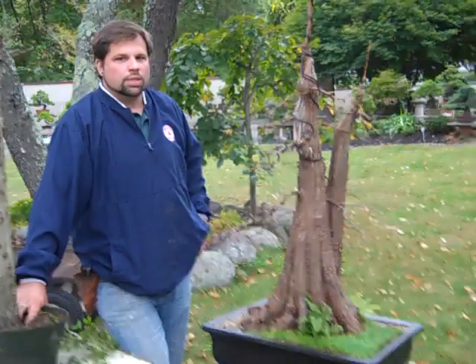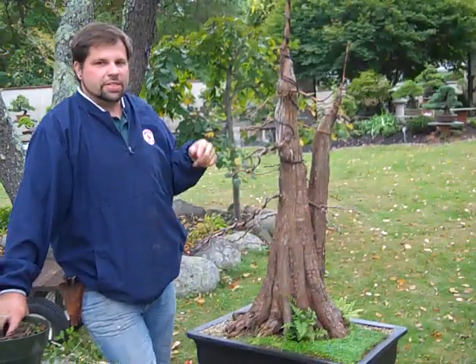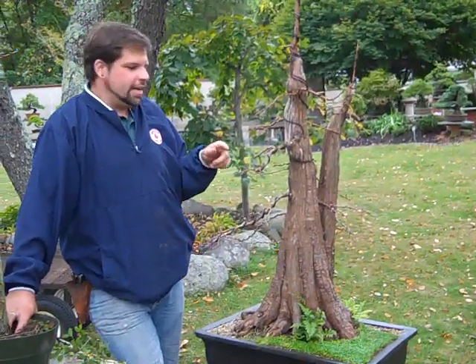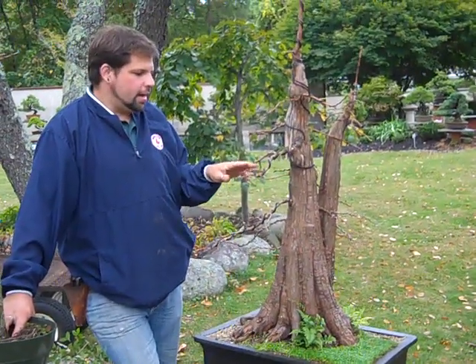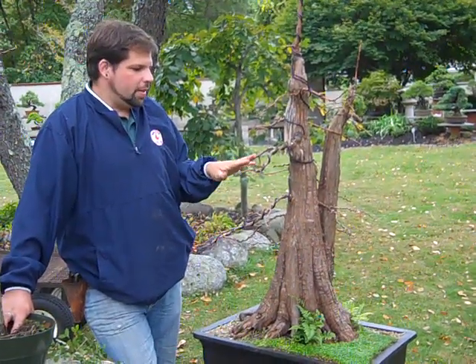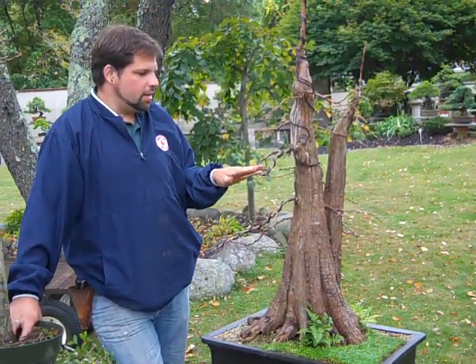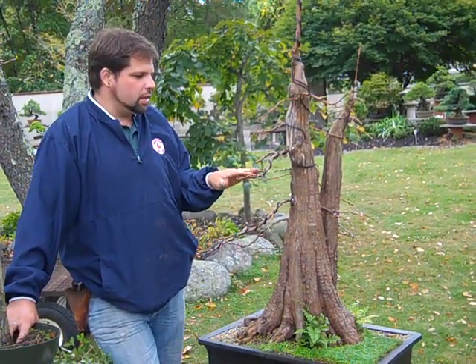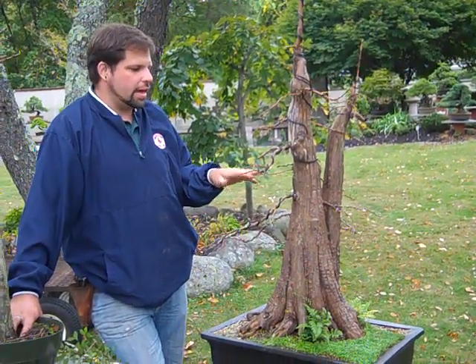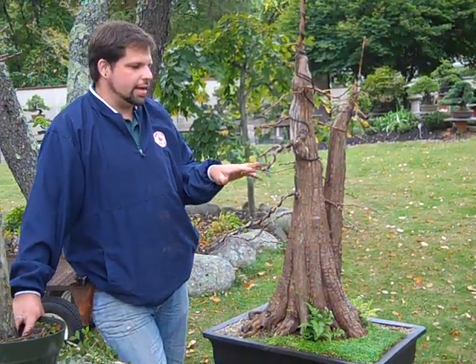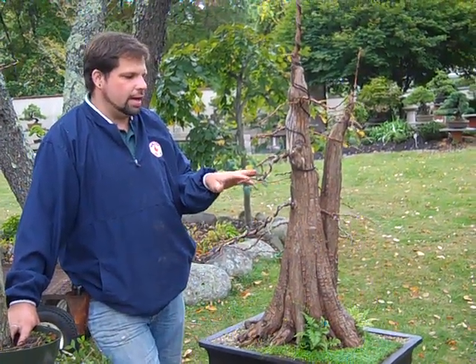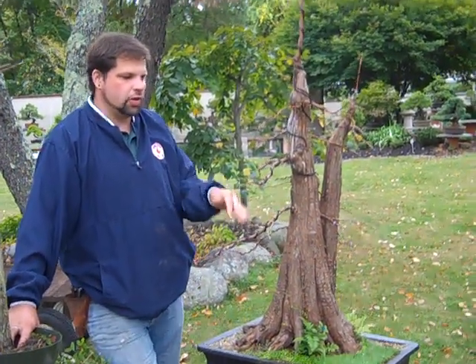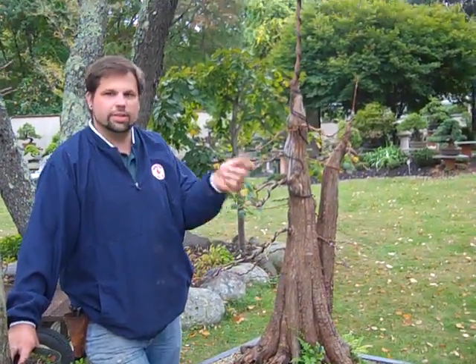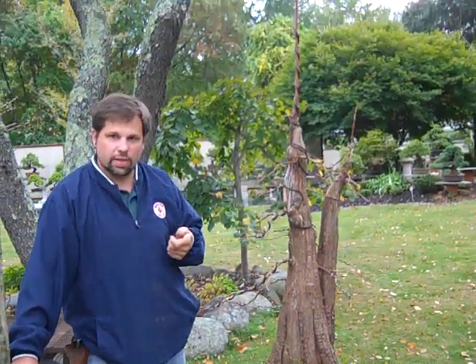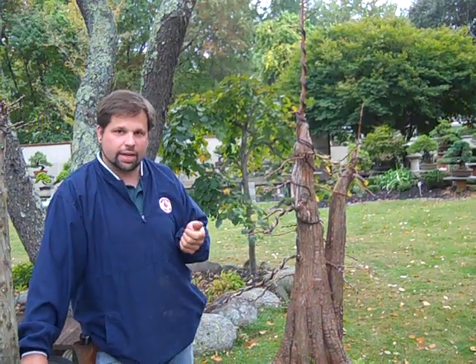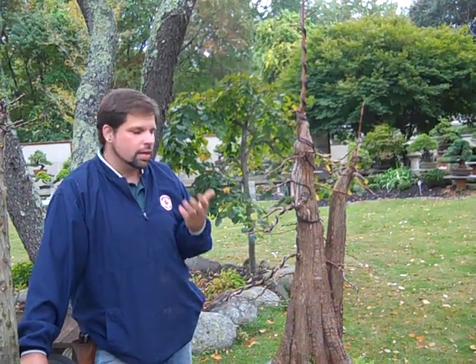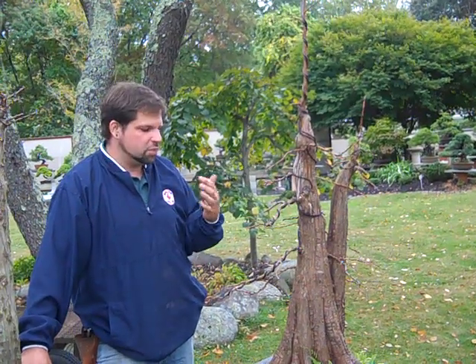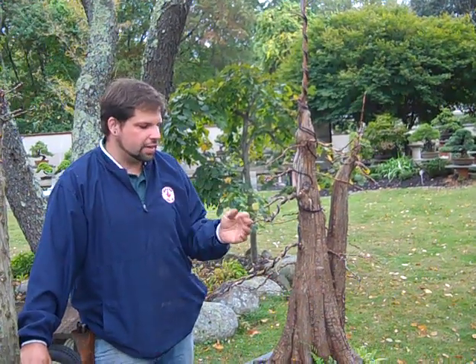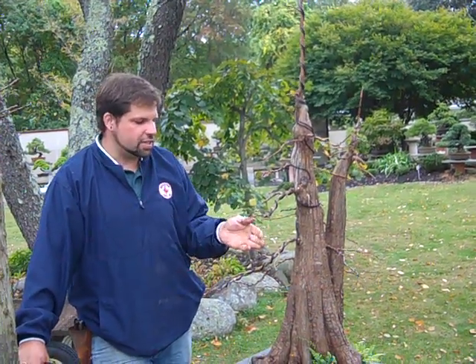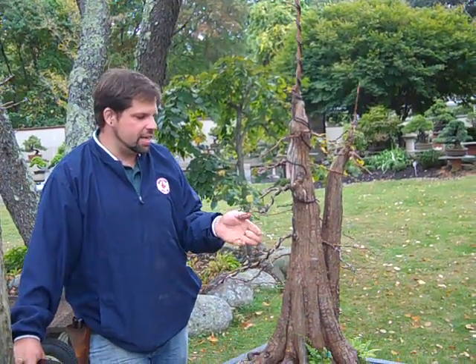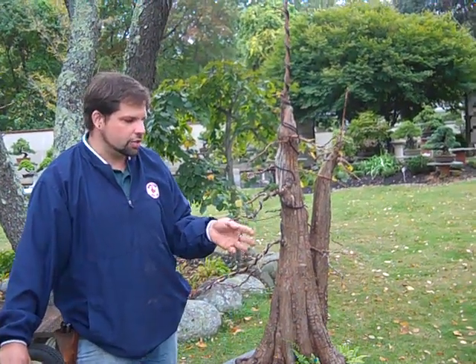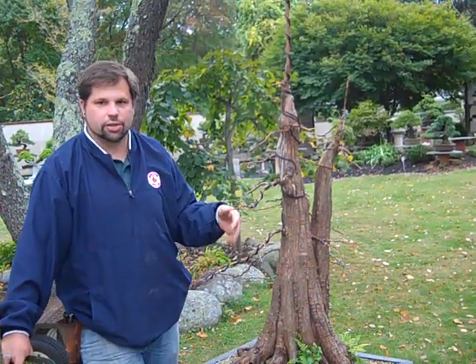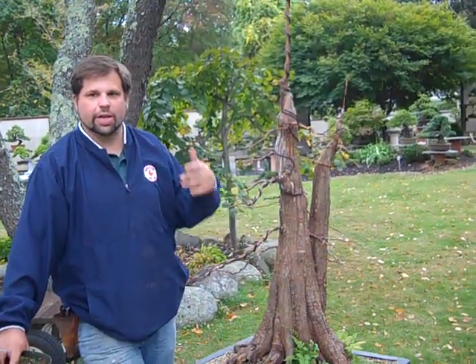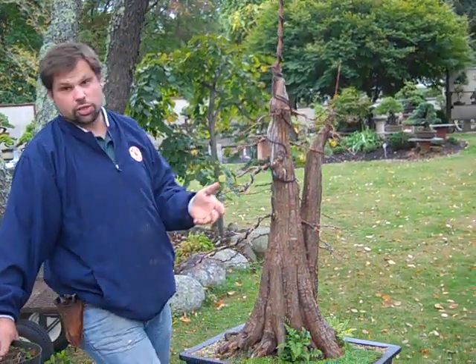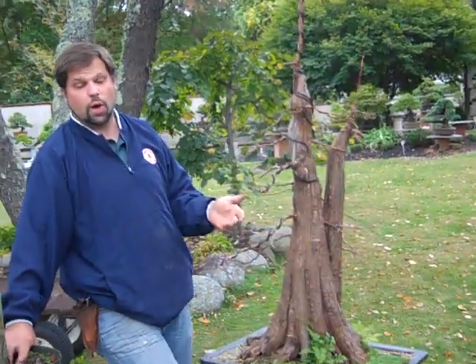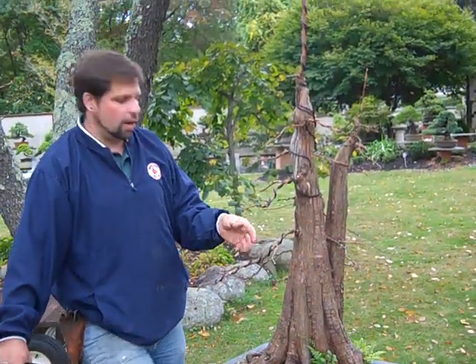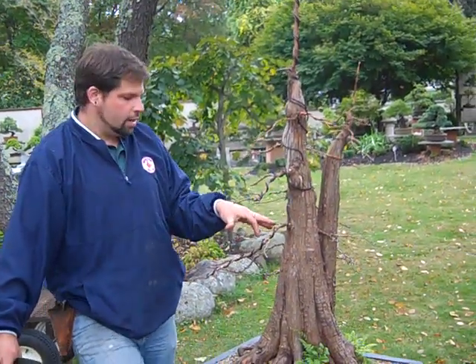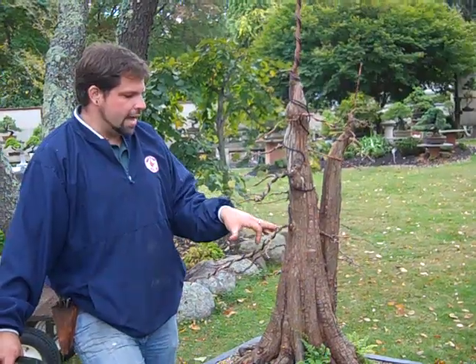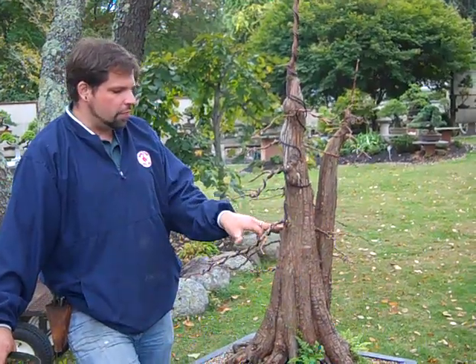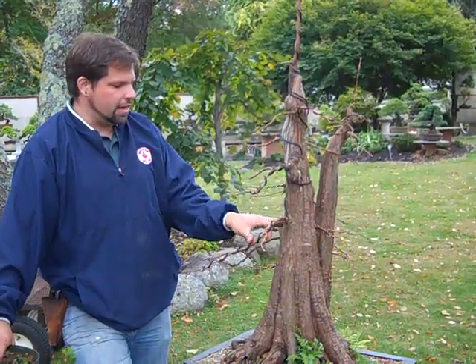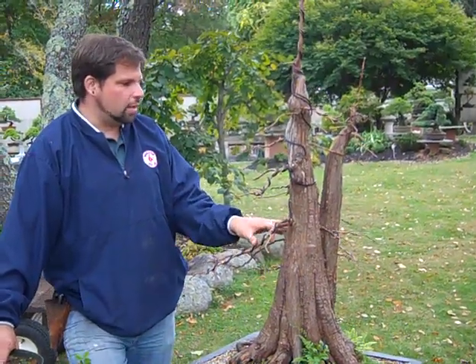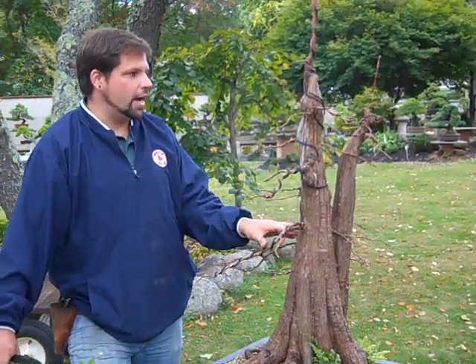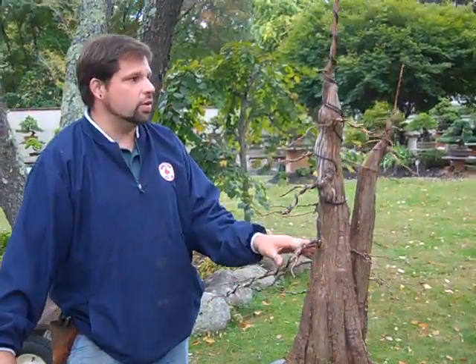This tree is the one shown earlier being defoliated so we could see the structure and put wire on it. Now the tree has all been wired out.